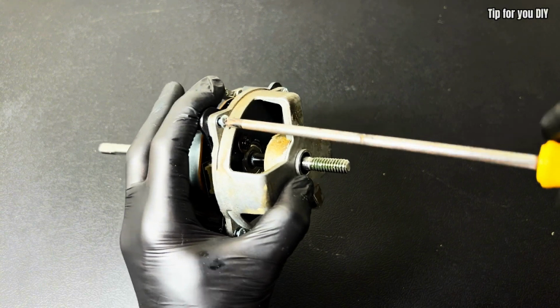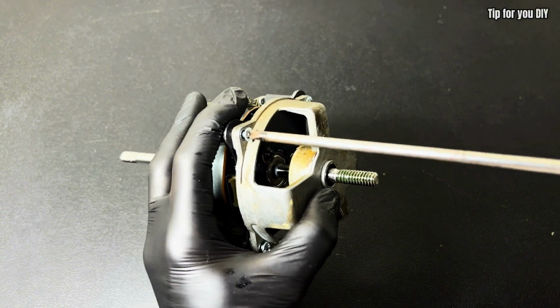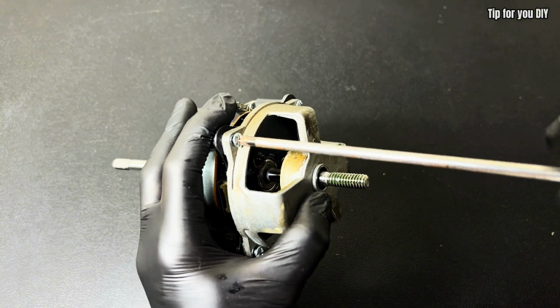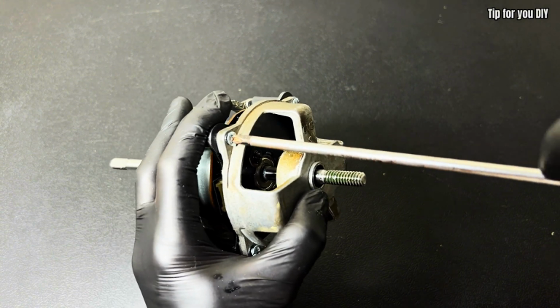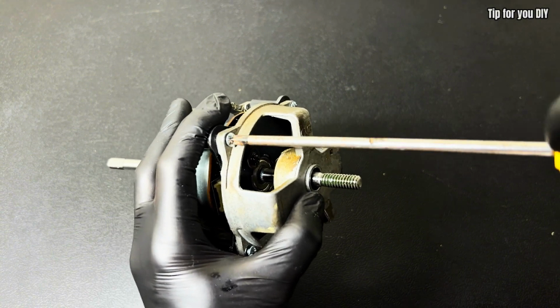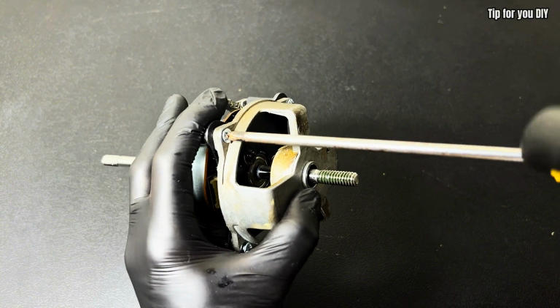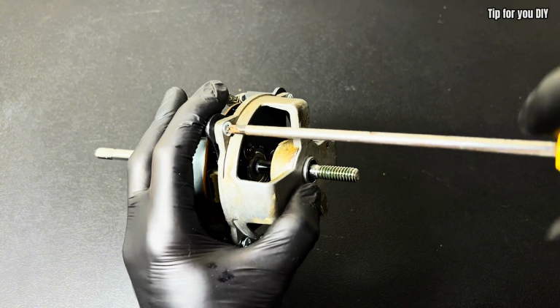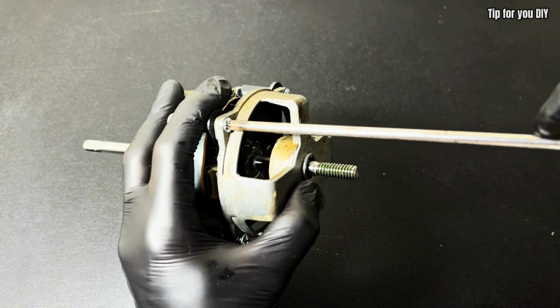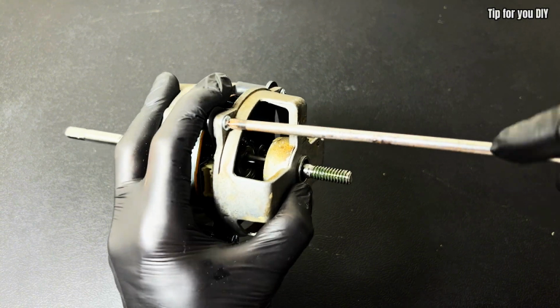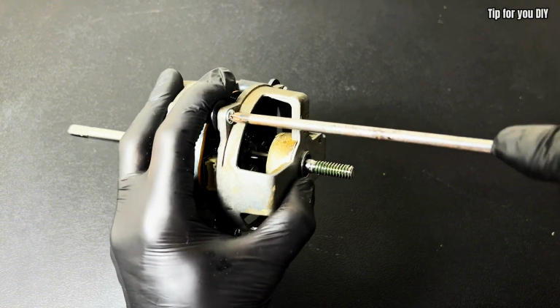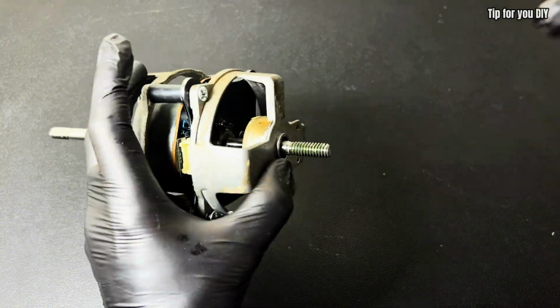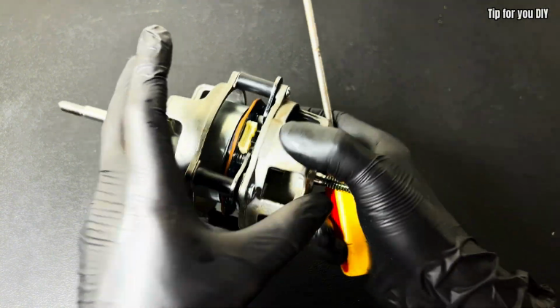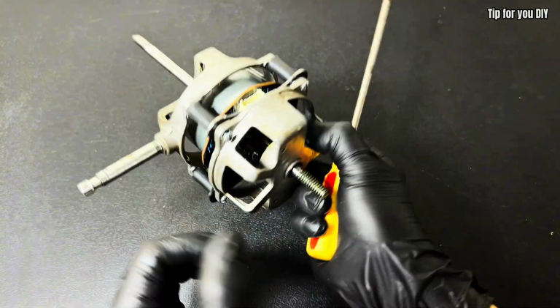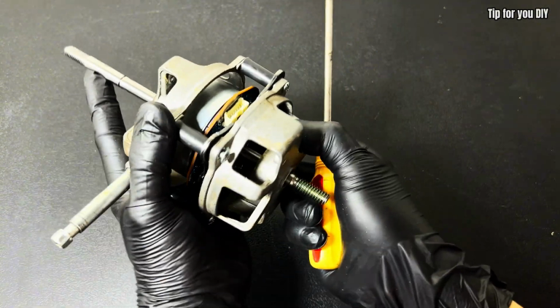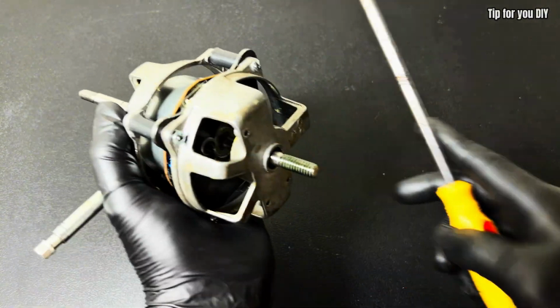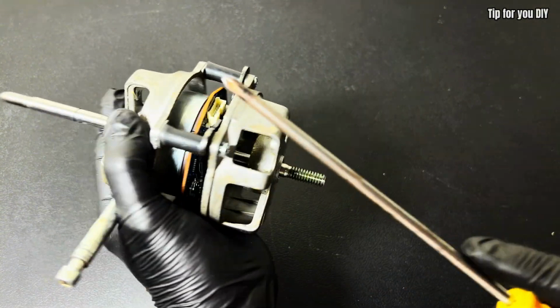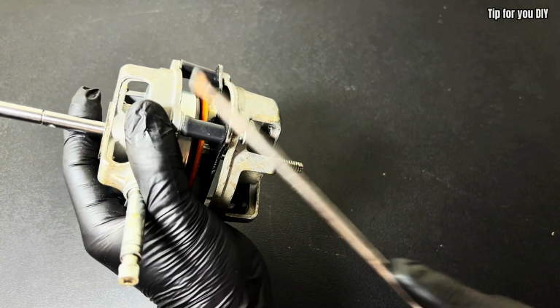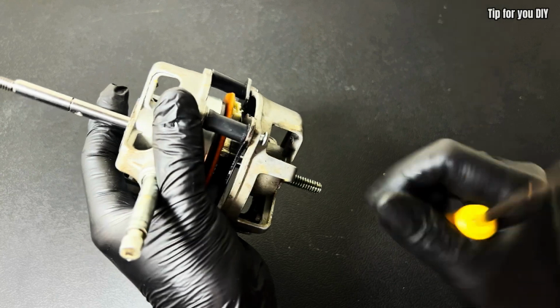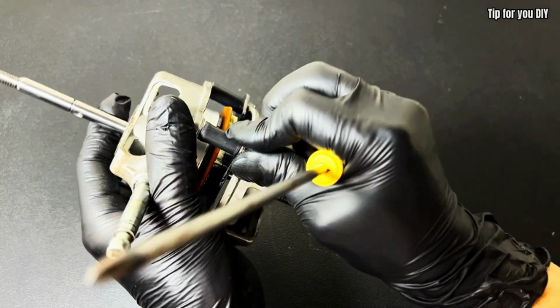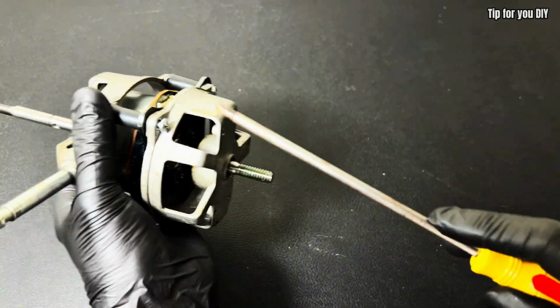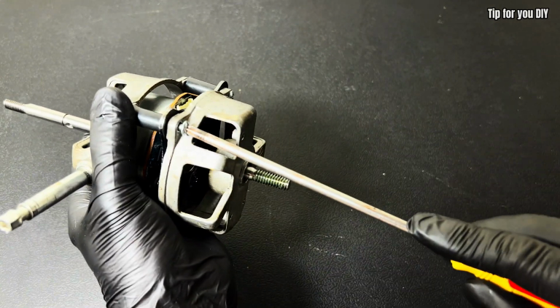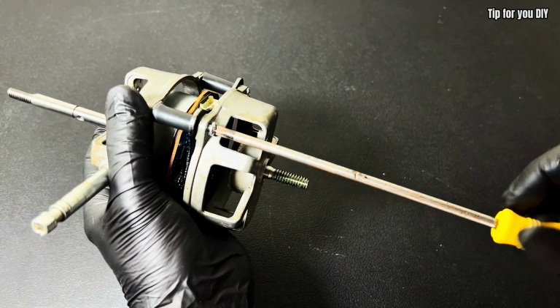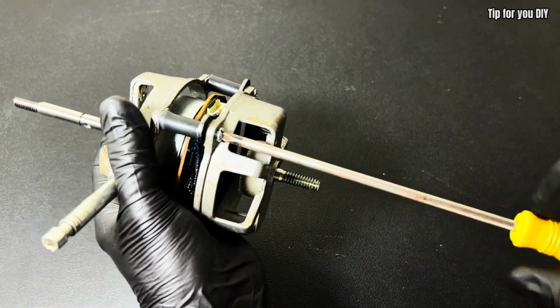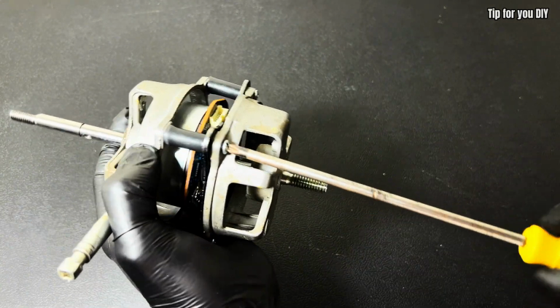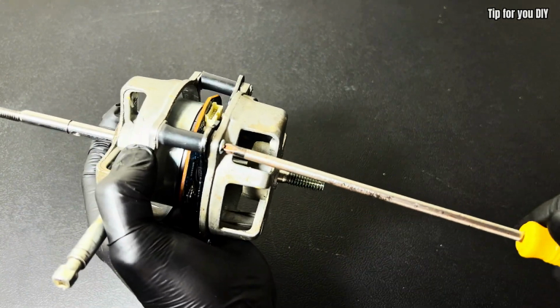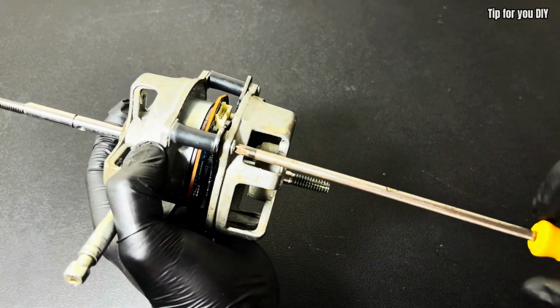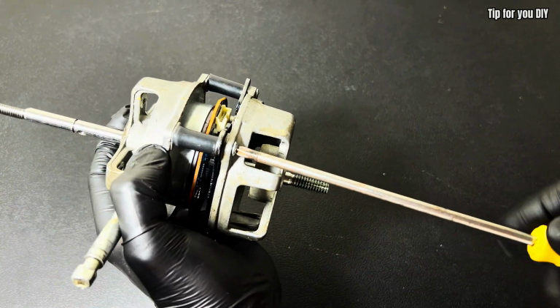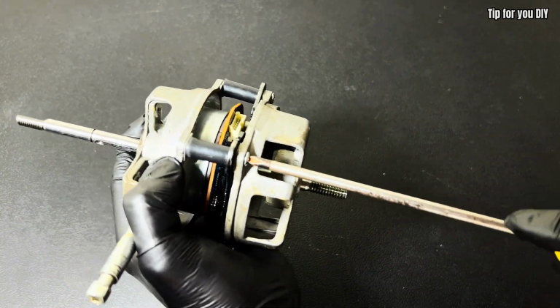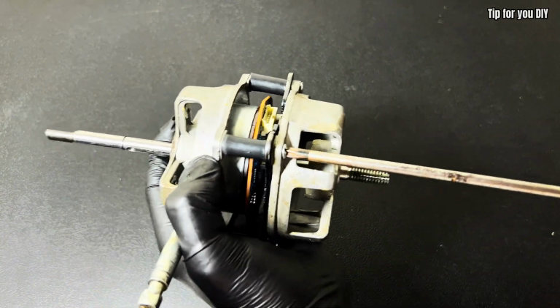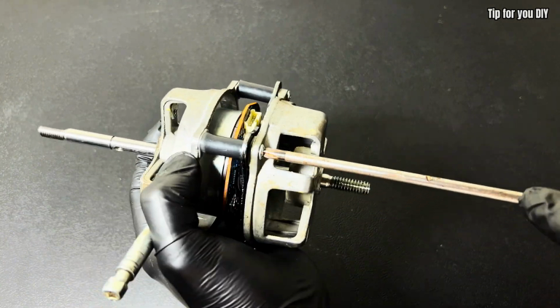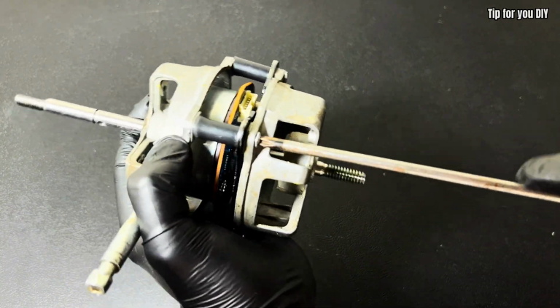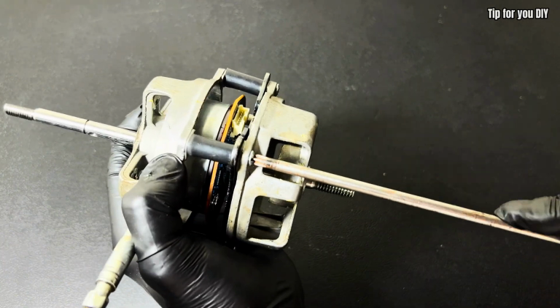To save your time, I have prepared some things in advance. Please note that there are four black plastic sticks used to measure the distance so that the ends do not touch each other.